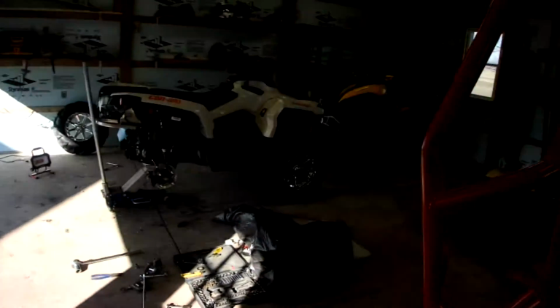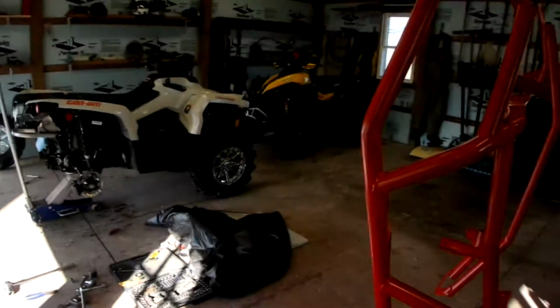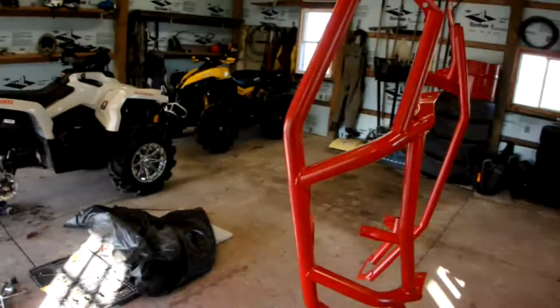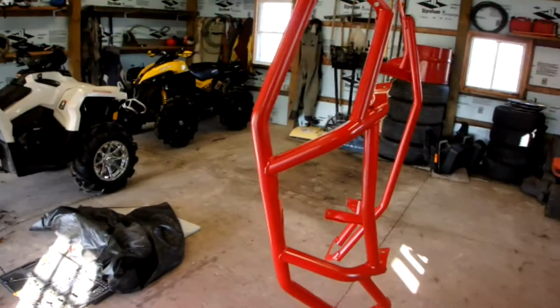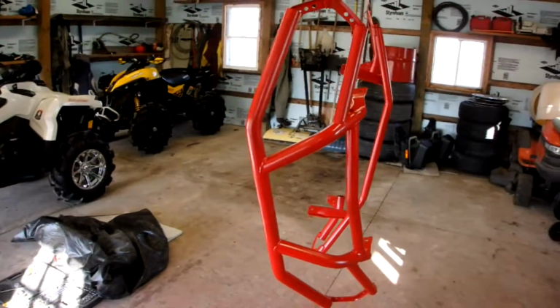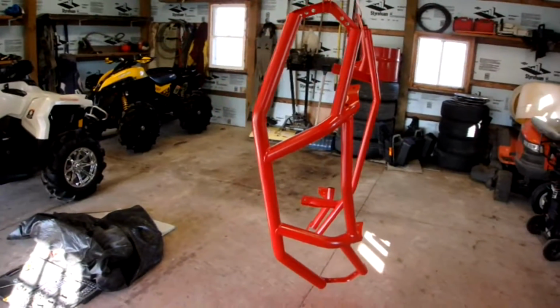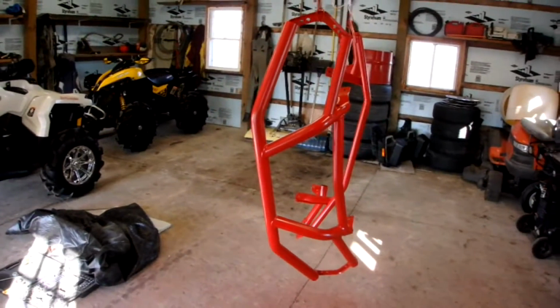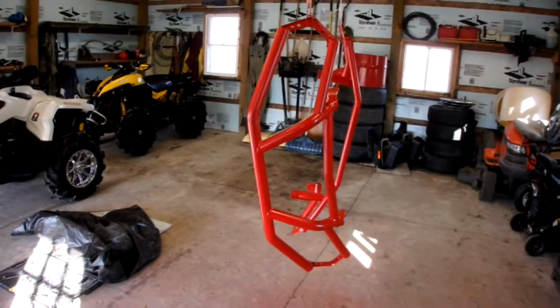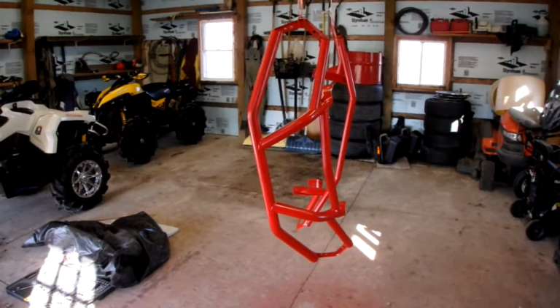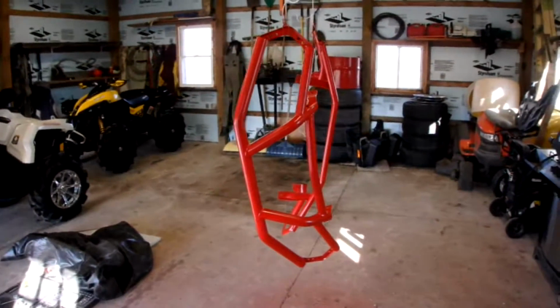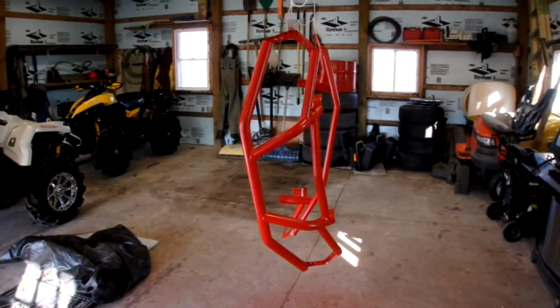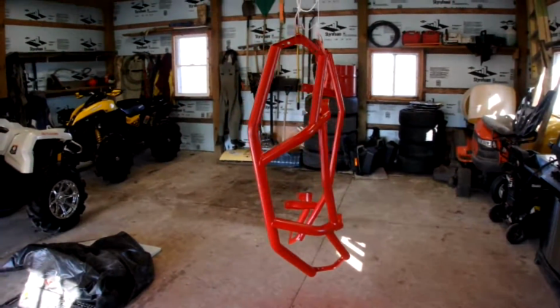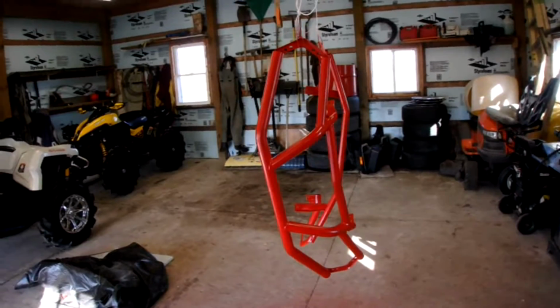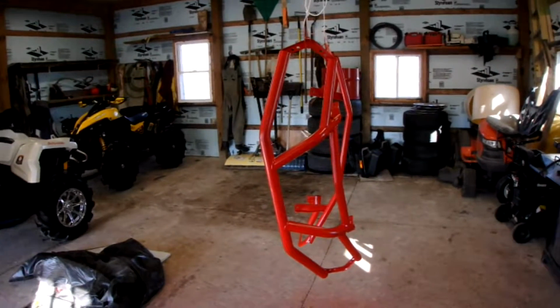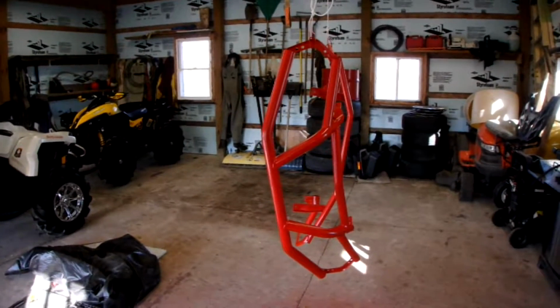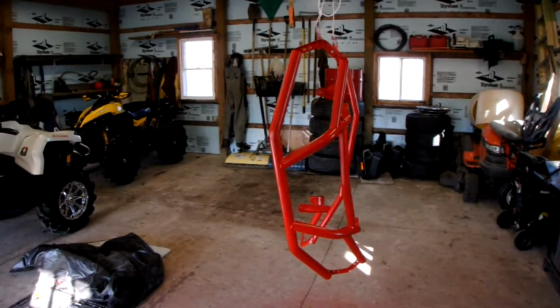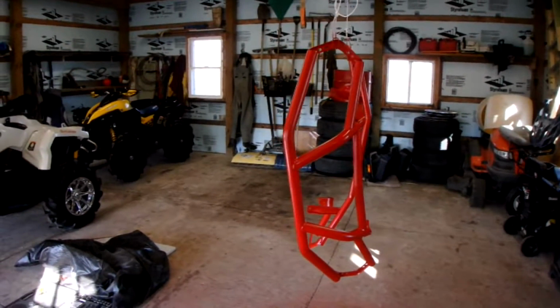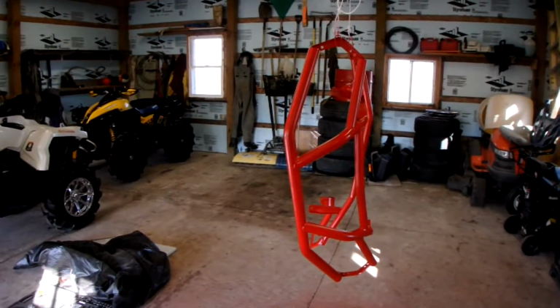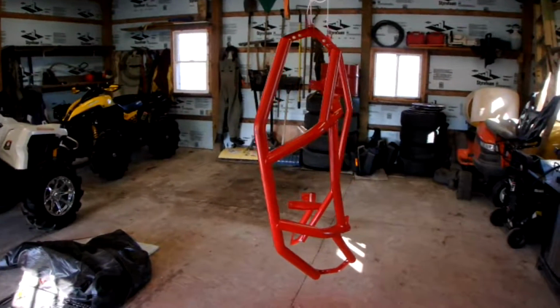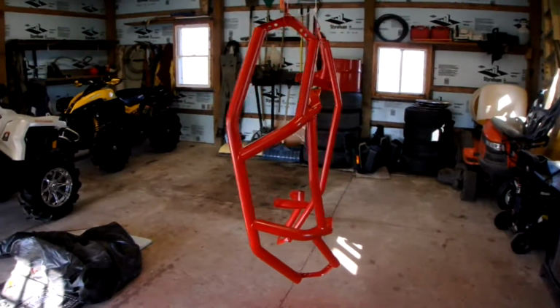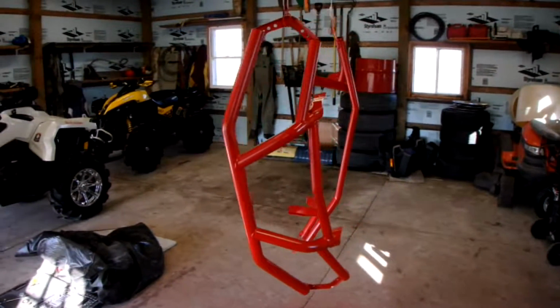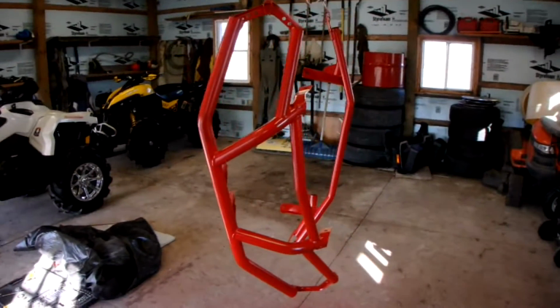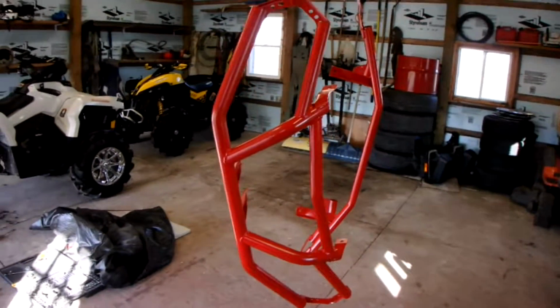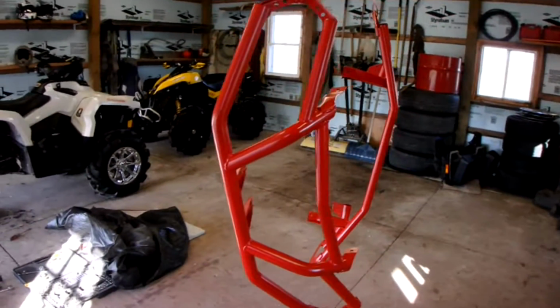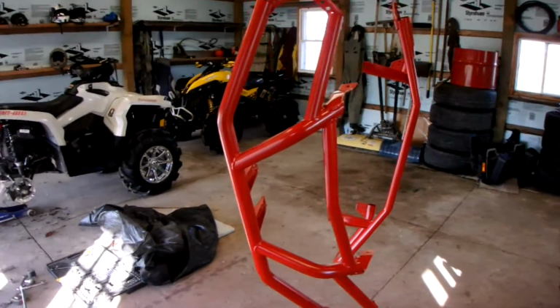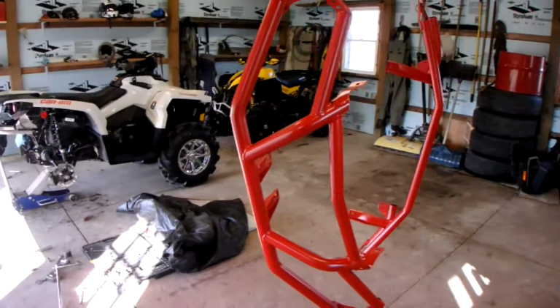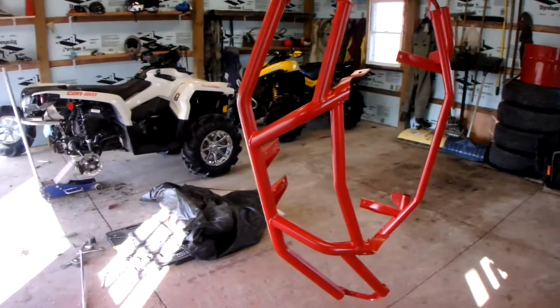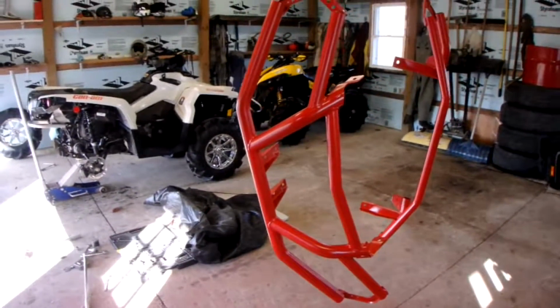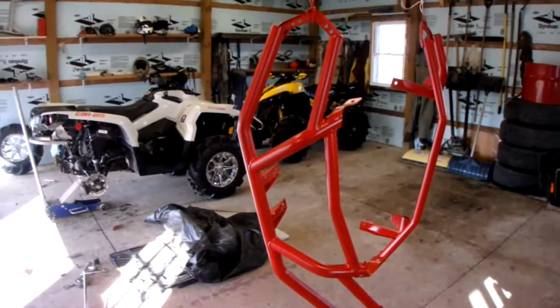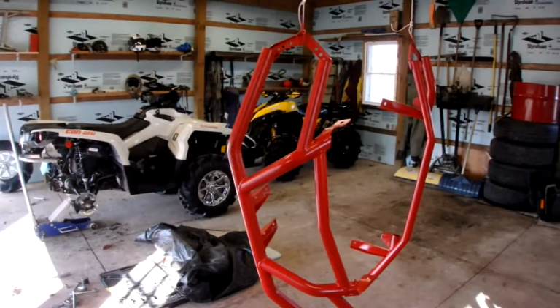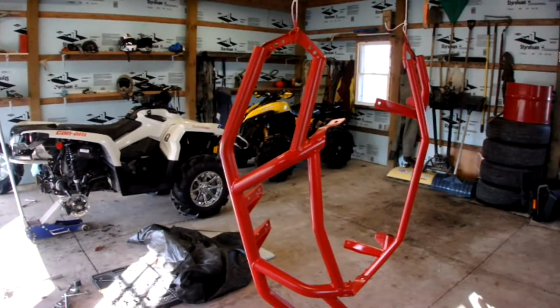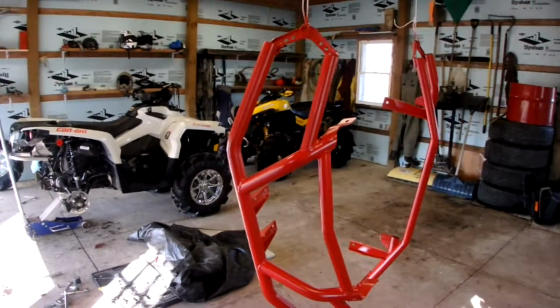We got the front and rear bumper here, just painted them up all red. Looks a lot better than the black, I think, so those should look good.